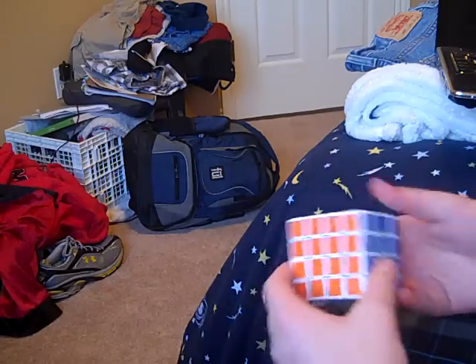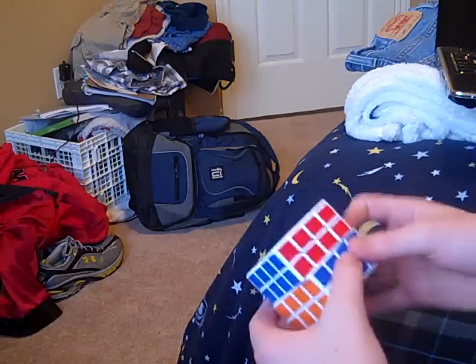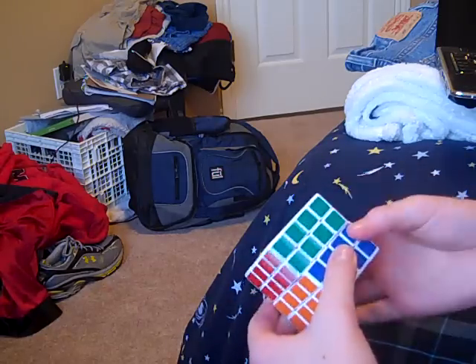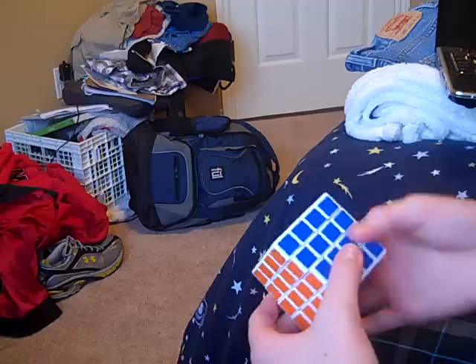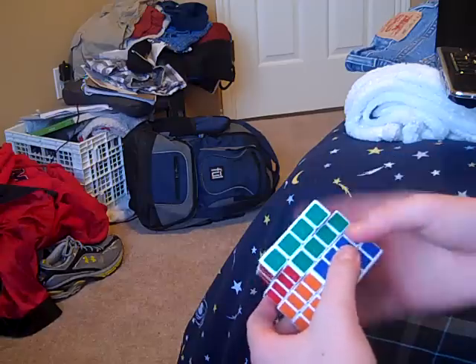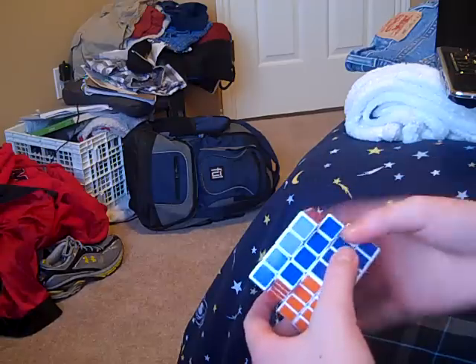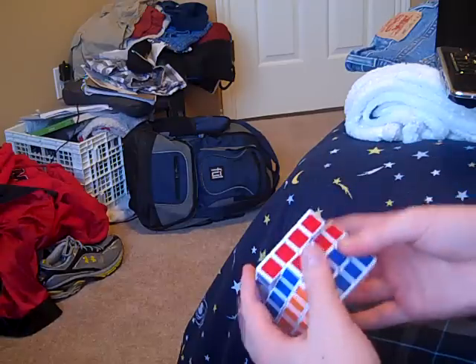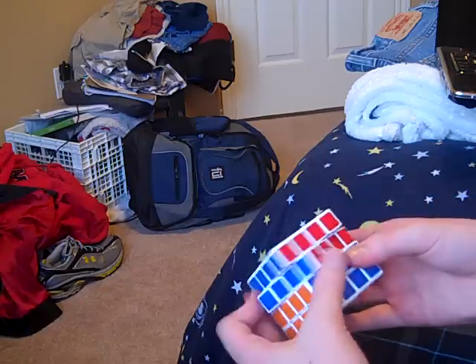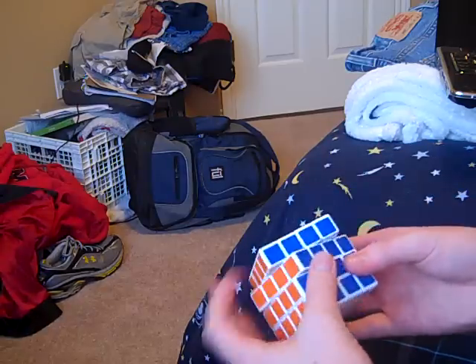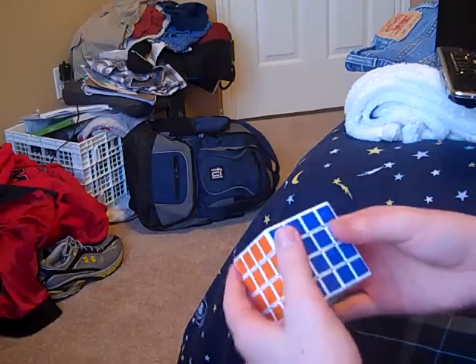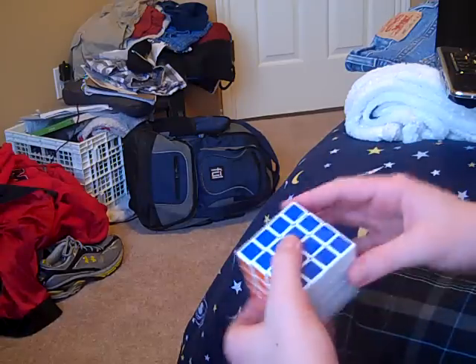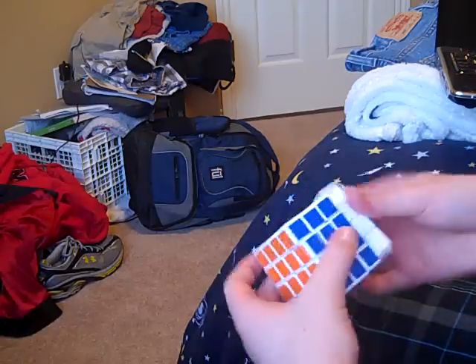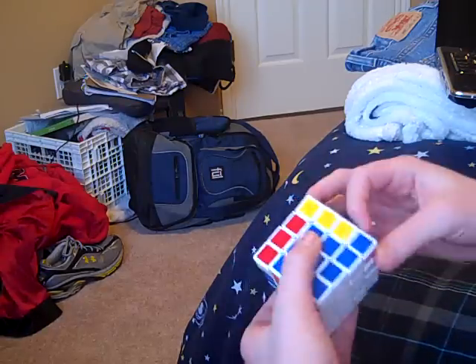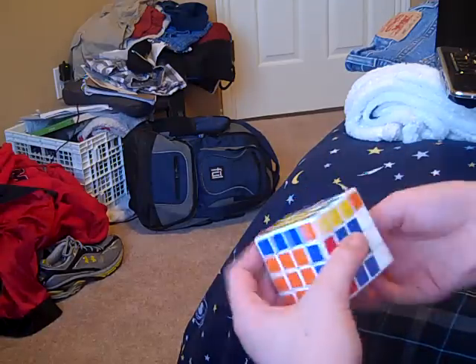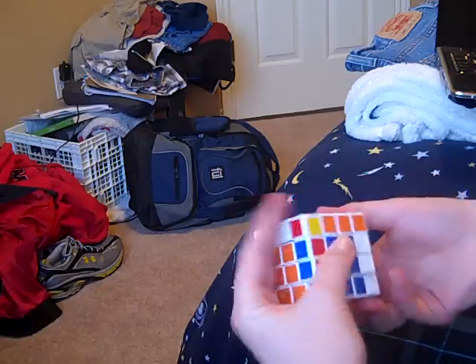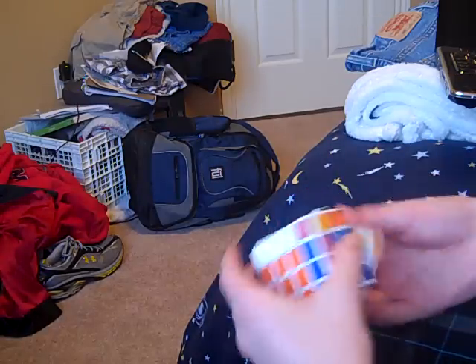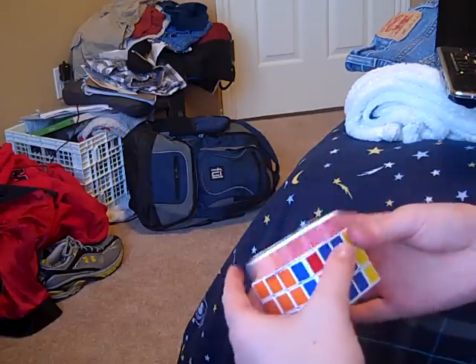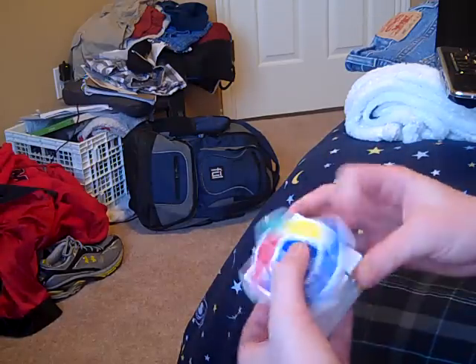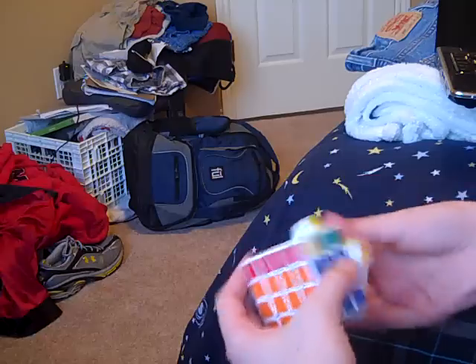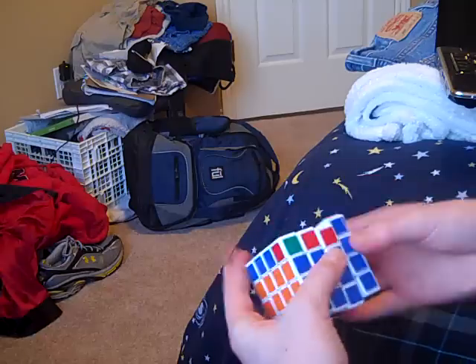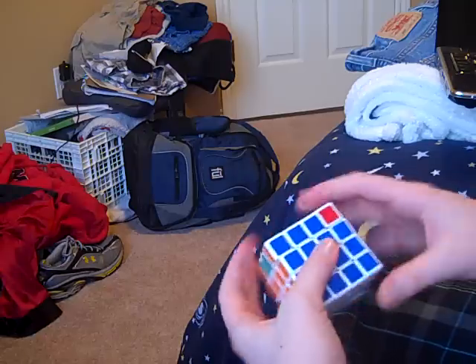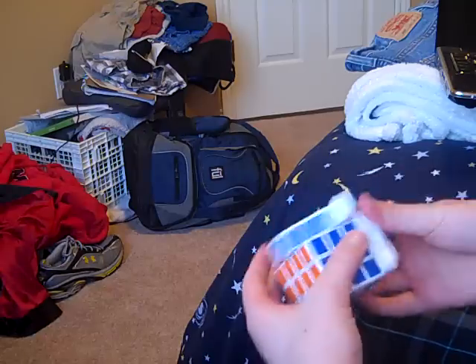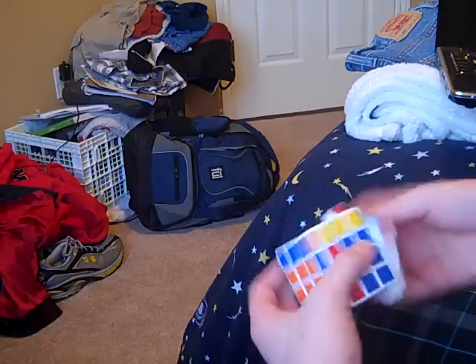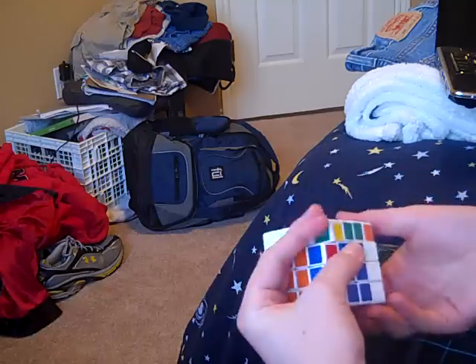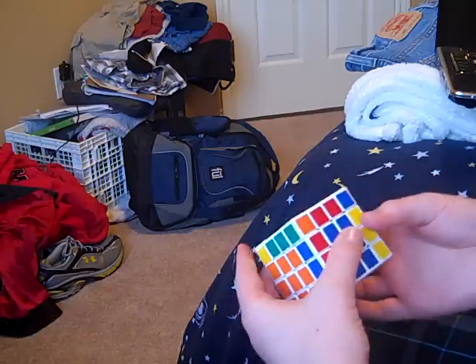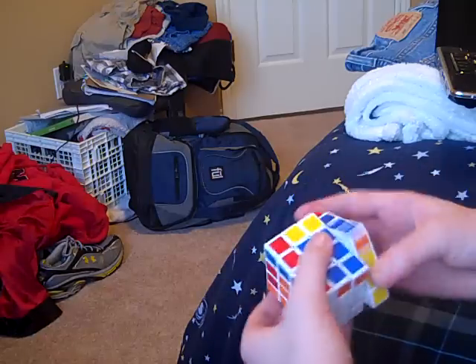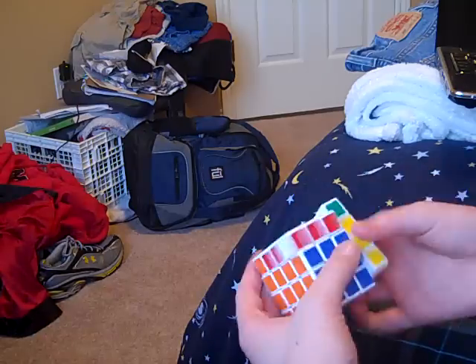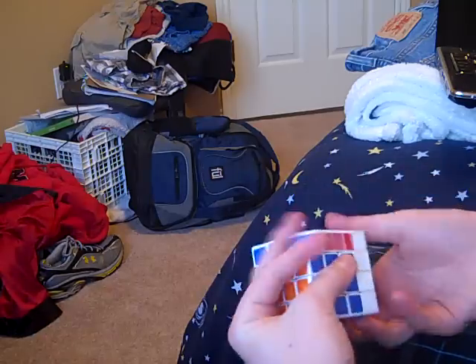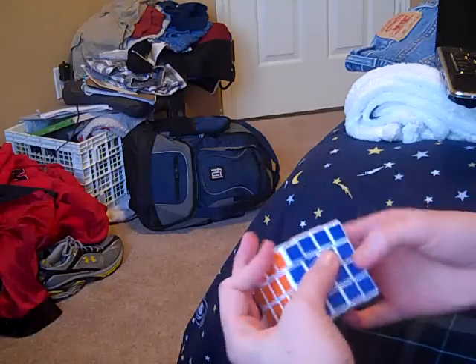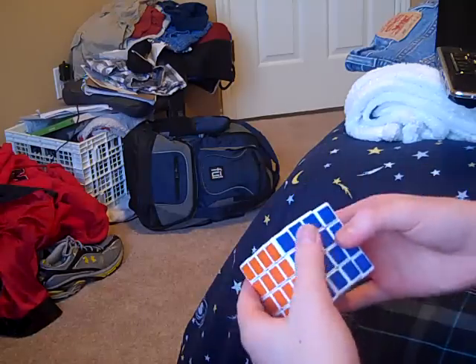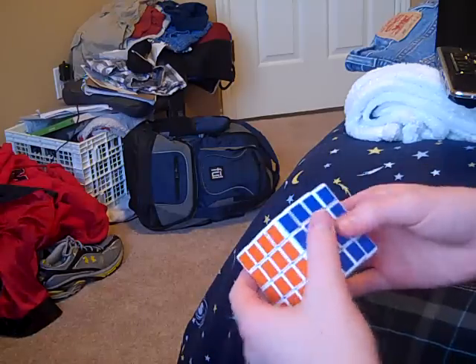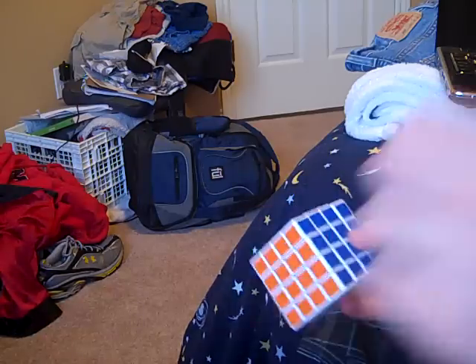I might have to tension that a little bit. But yeah, these are my new puzzles. I'll make a review on them shortly.